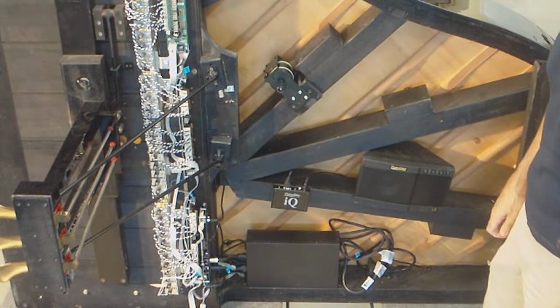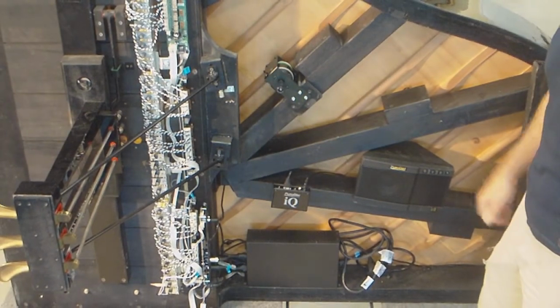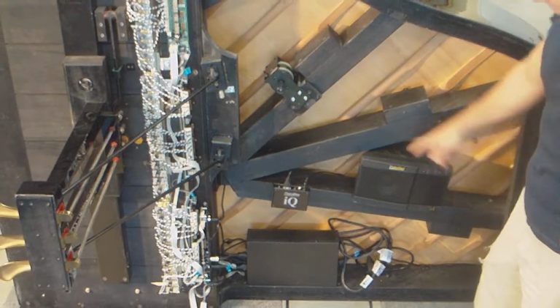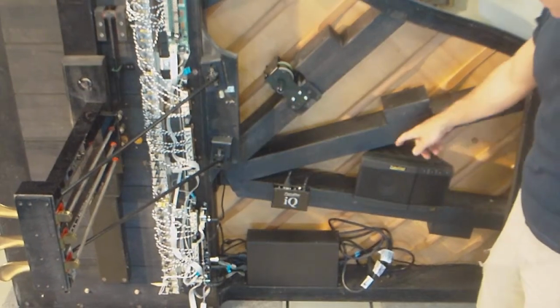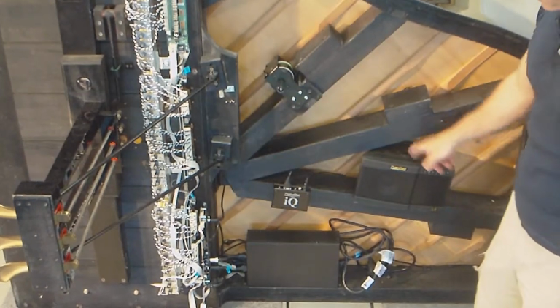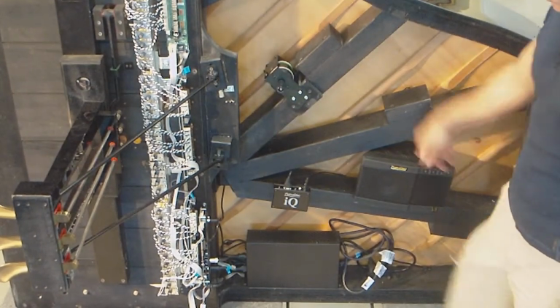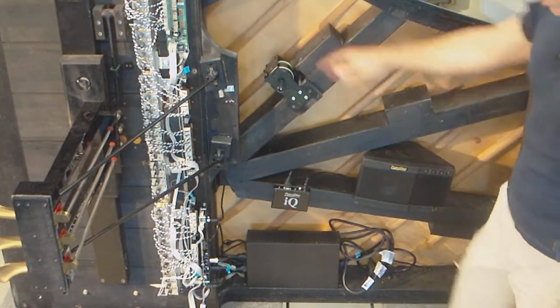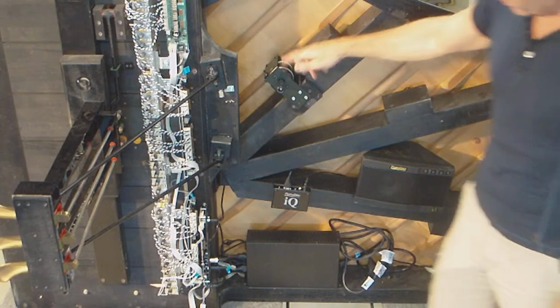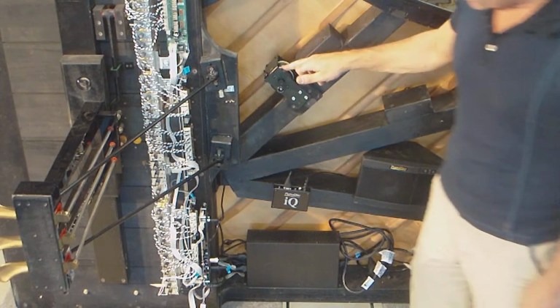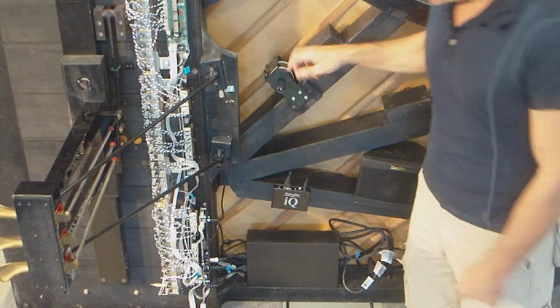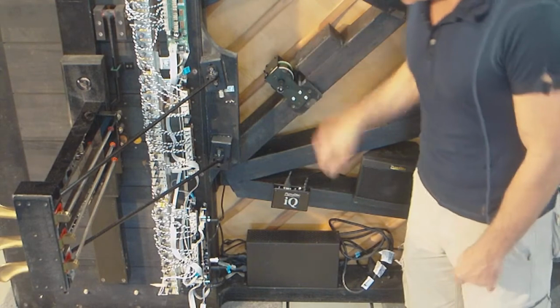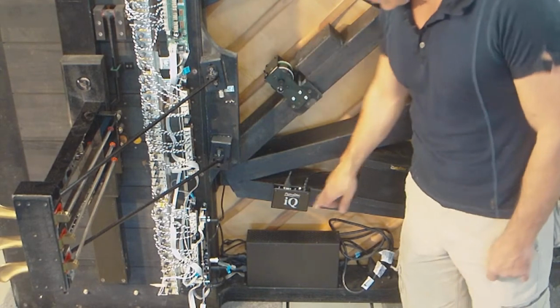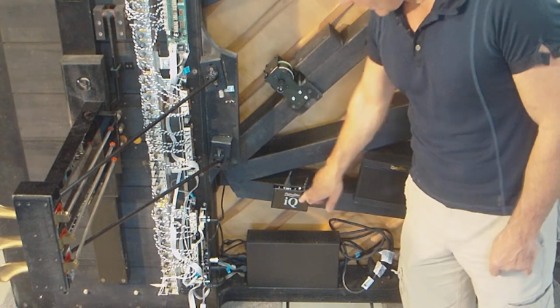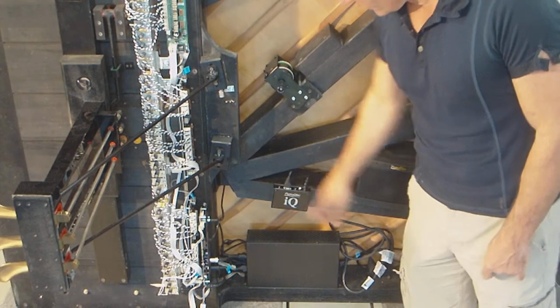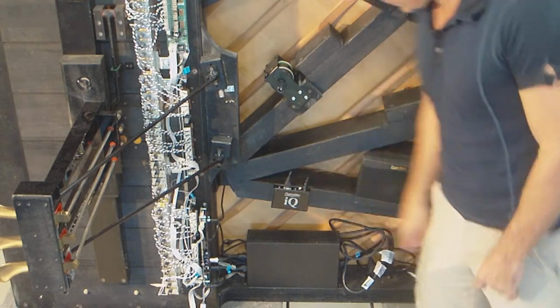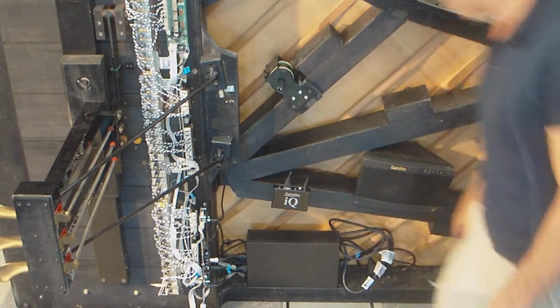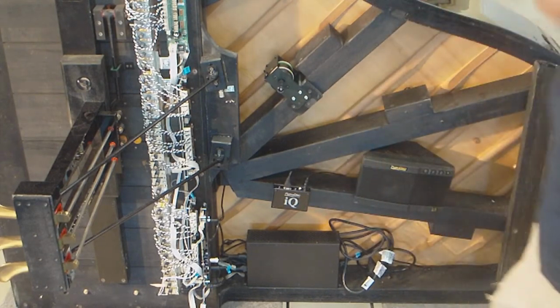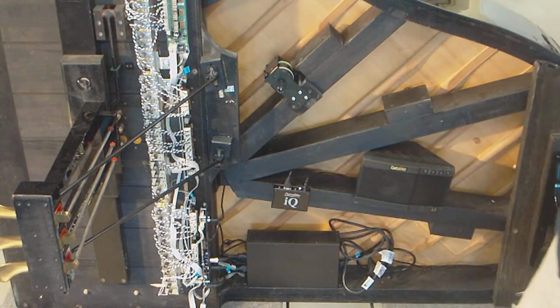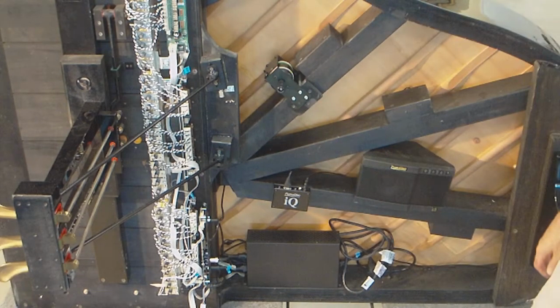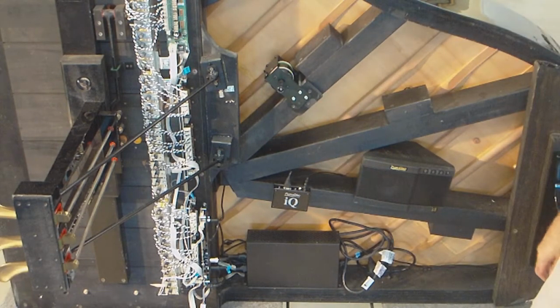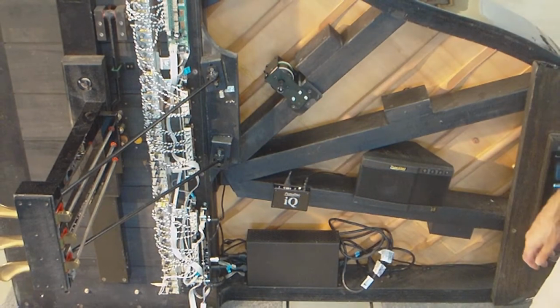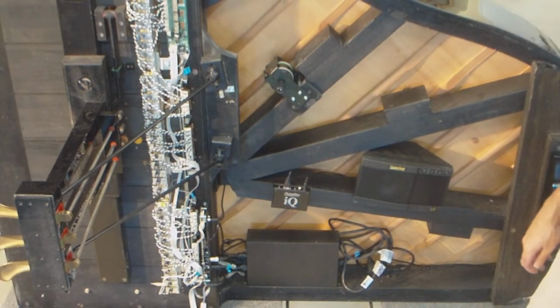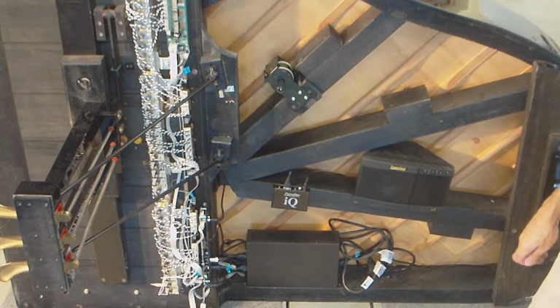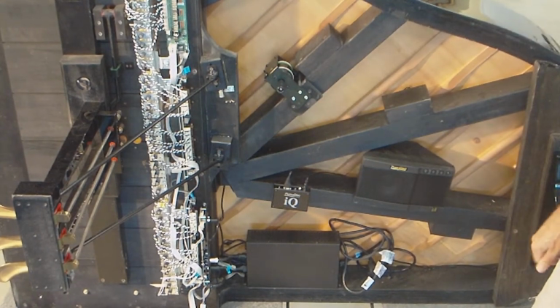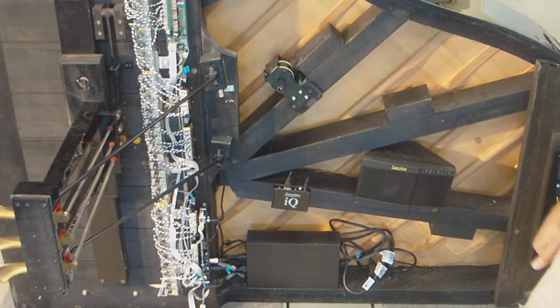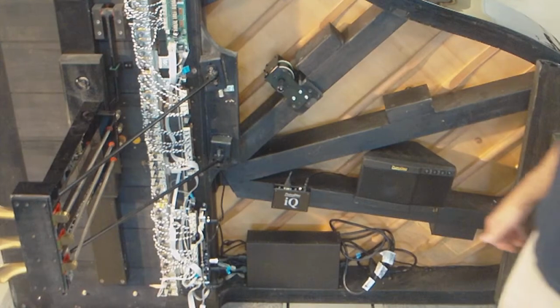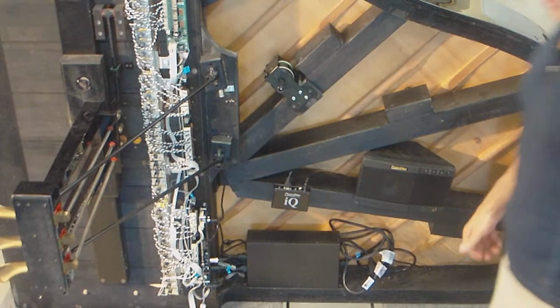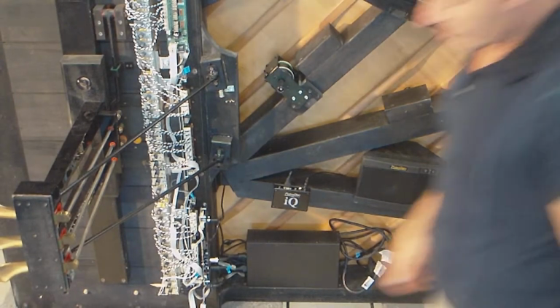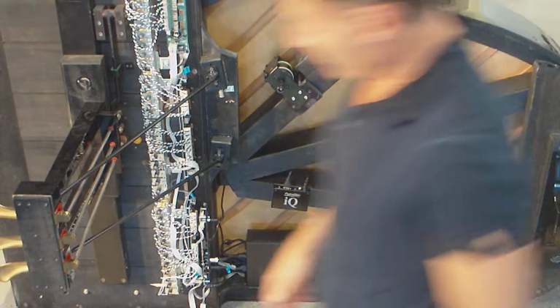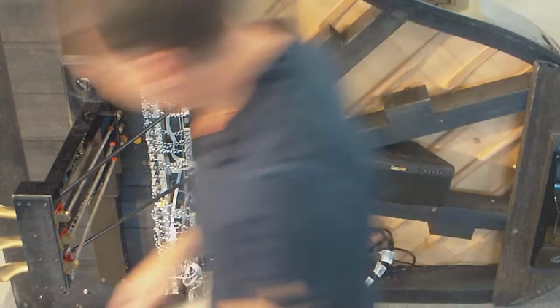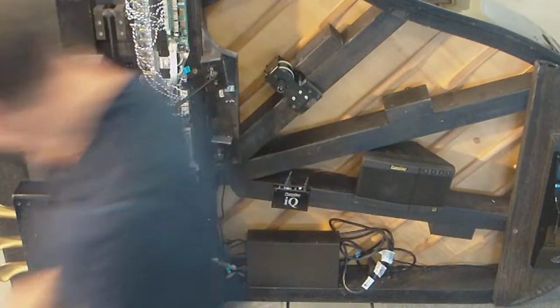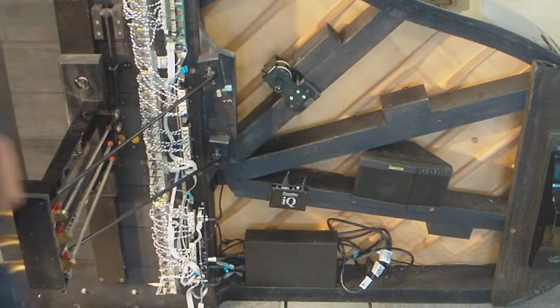As you remember, this is the speaker, the pedal solenoid IQ unit, and she's pretty much ready to be let down. So we're going to set the piano down now on the floor.